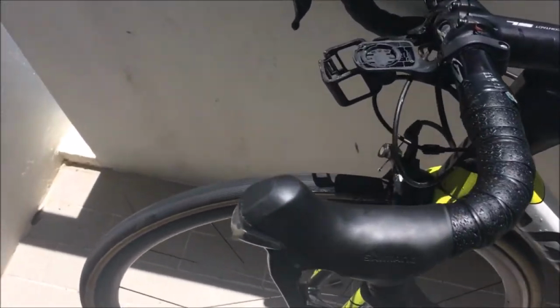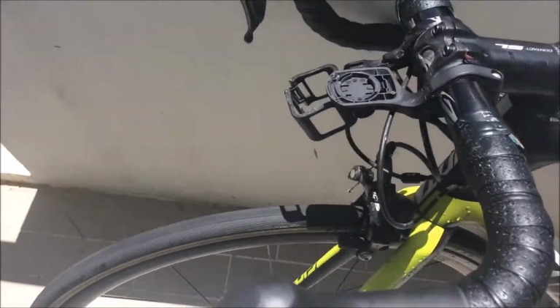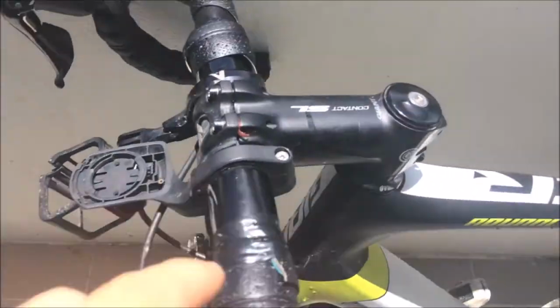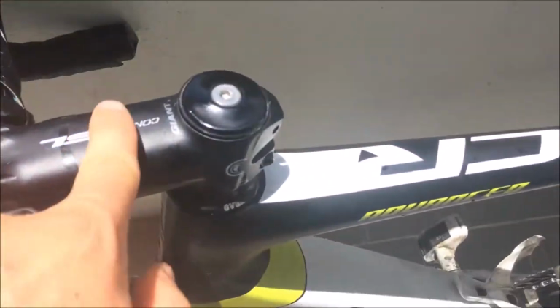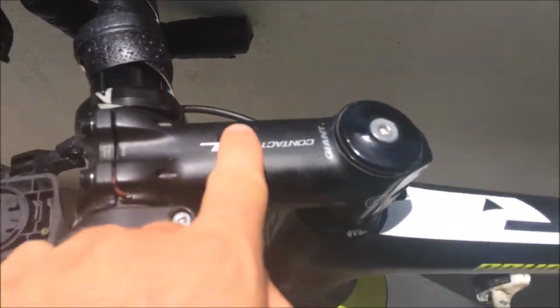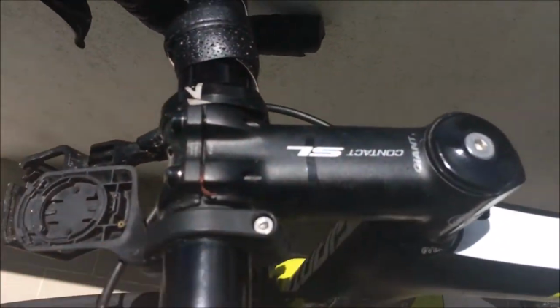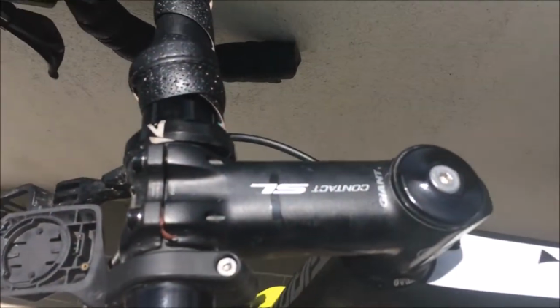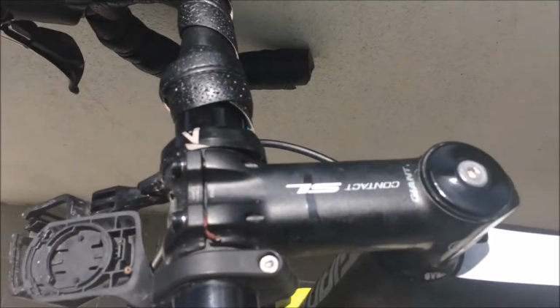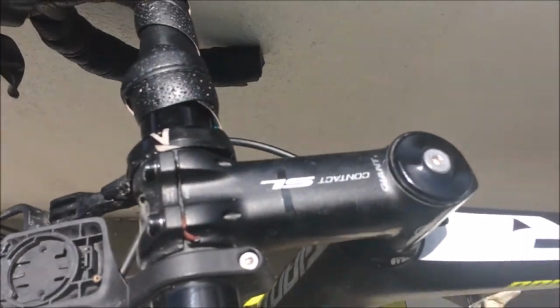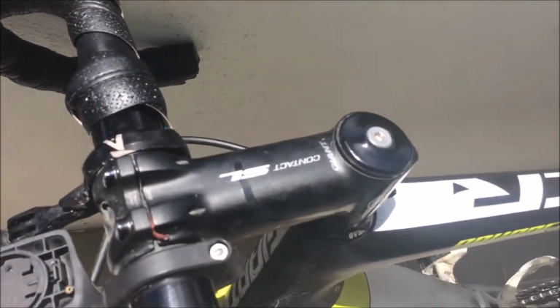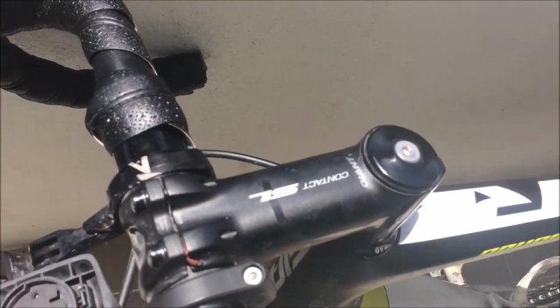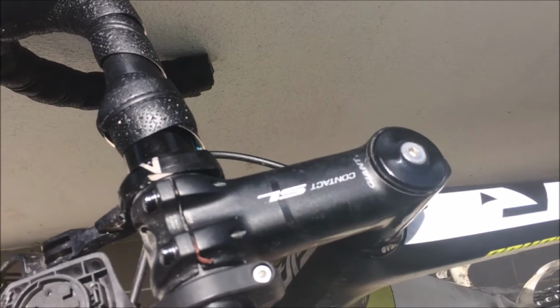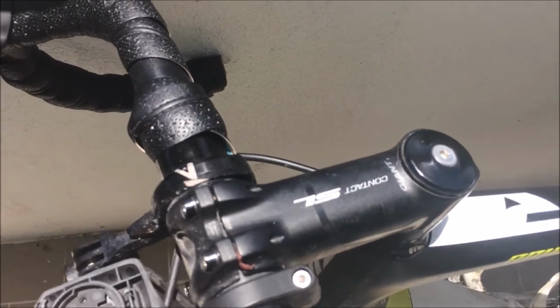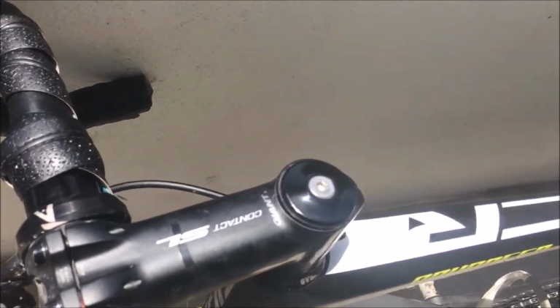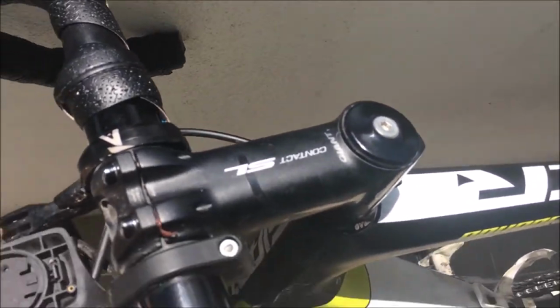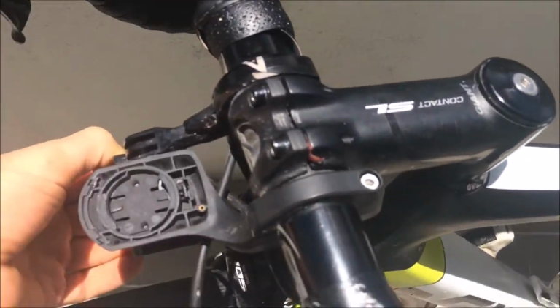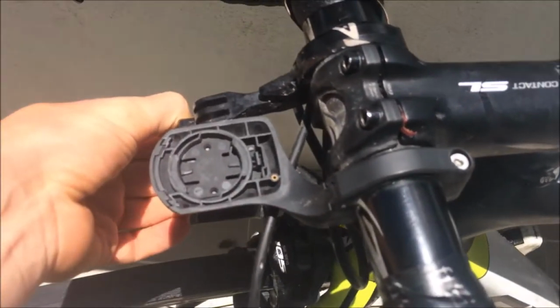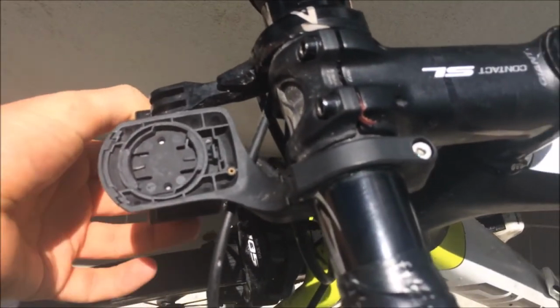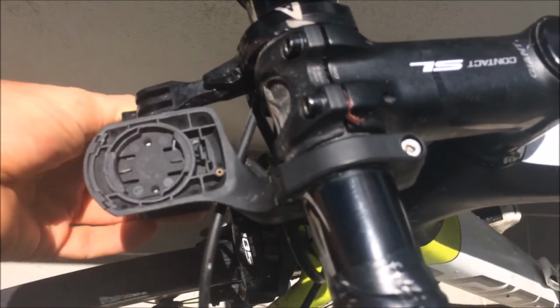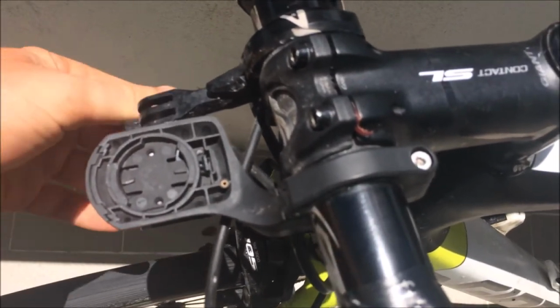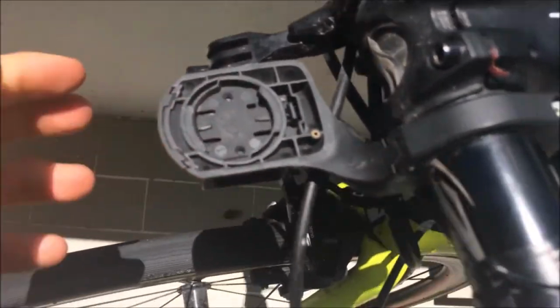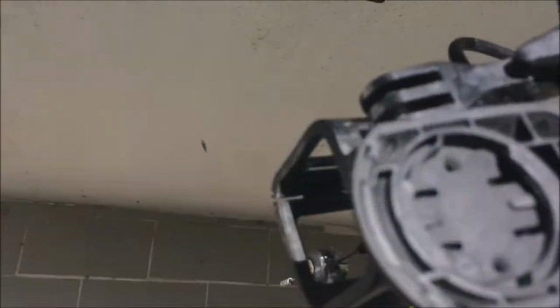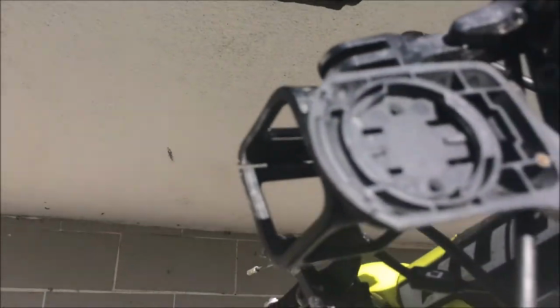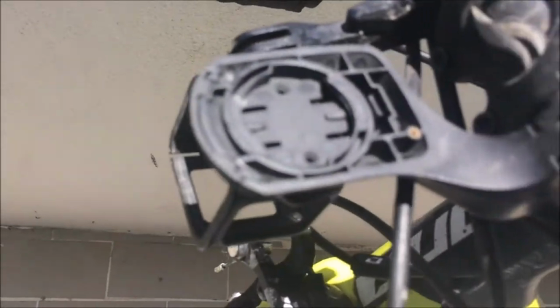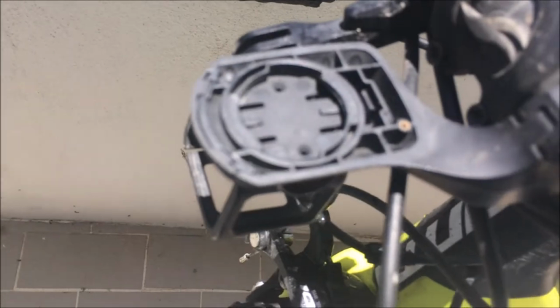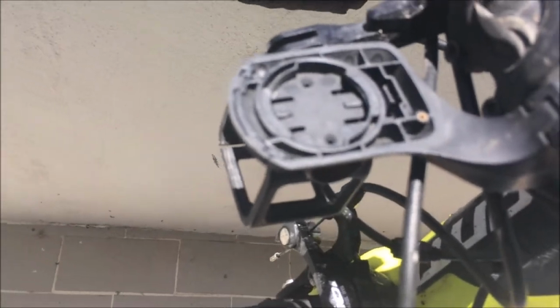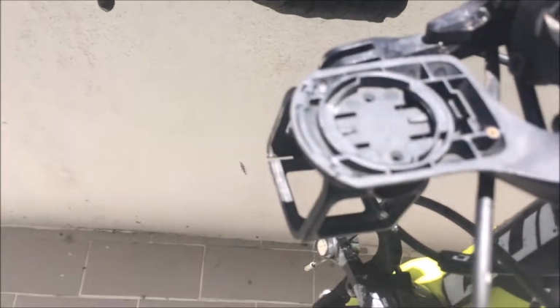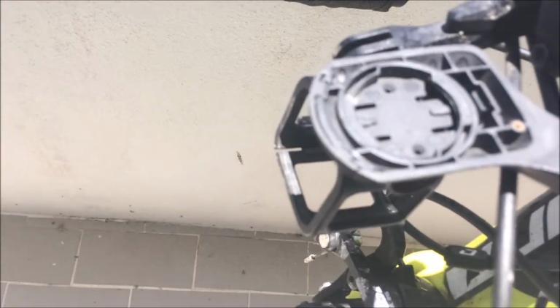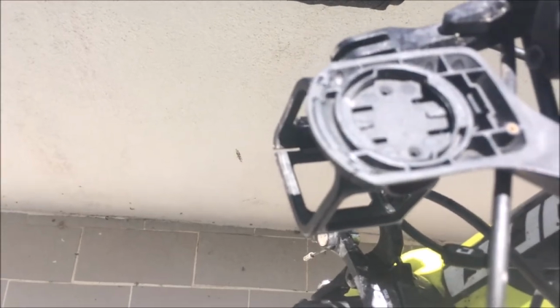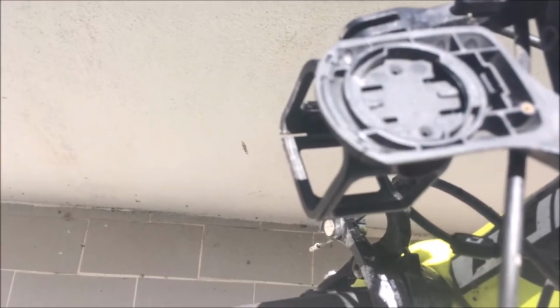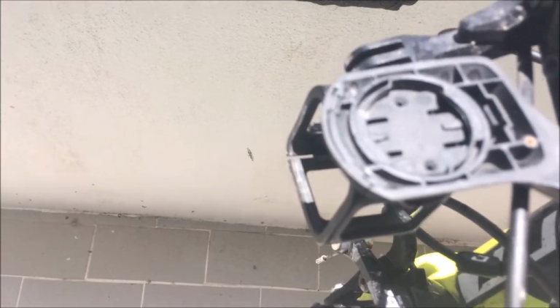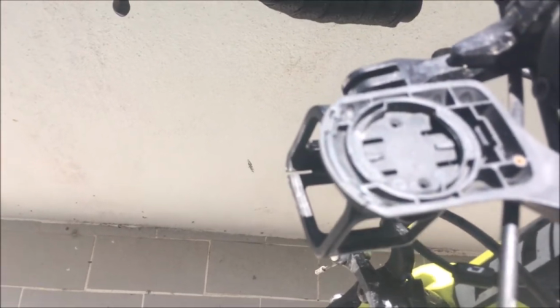Up front, we got rid of the little thing here, saved maybe 5-10g, because I used to have a stem mount because the Wahoo didn't work with the steerer tube. Now I've got the most aero little Wahoo mount here — probably 0.001 watts savings, but you know.